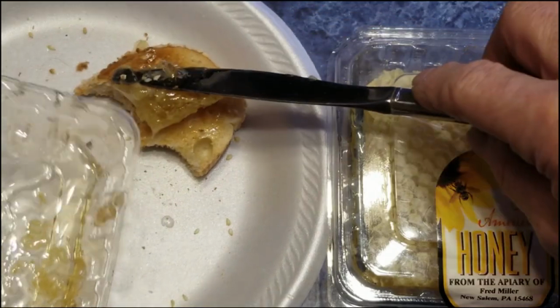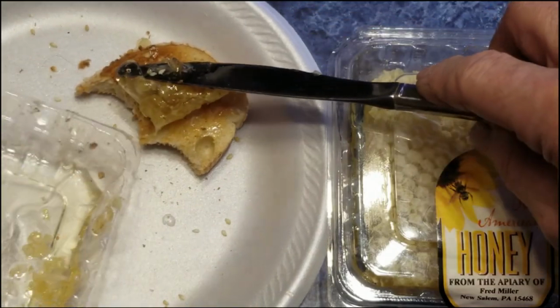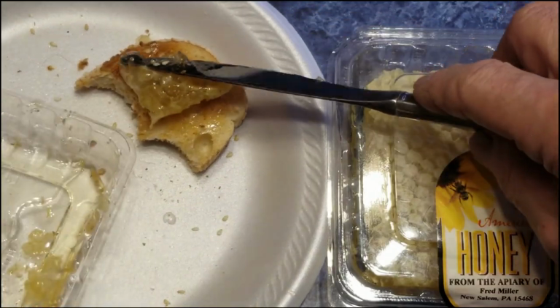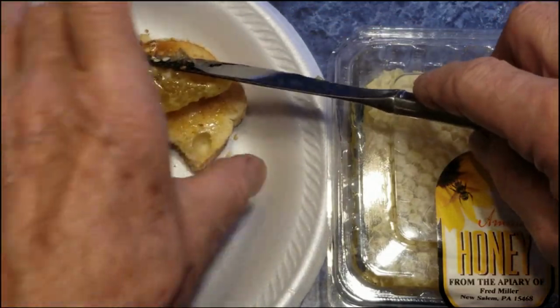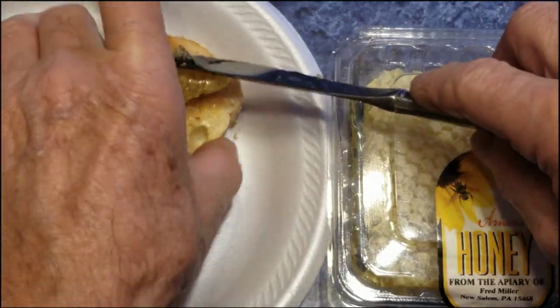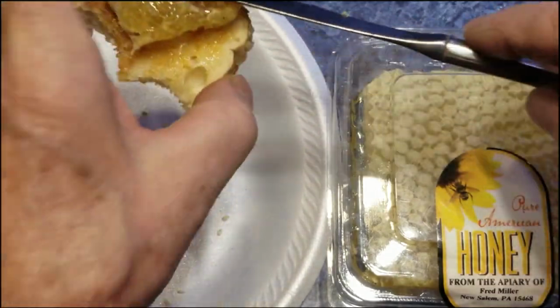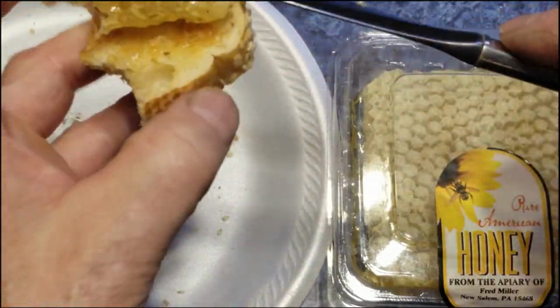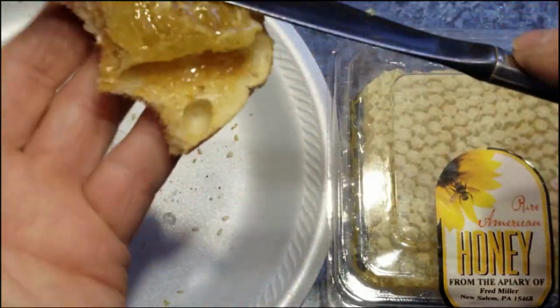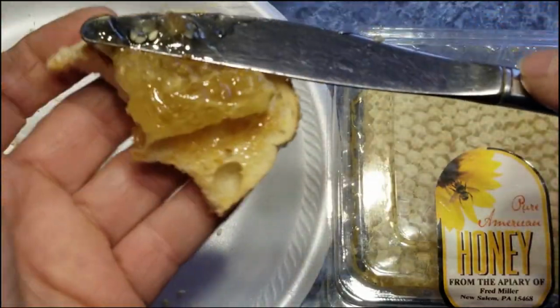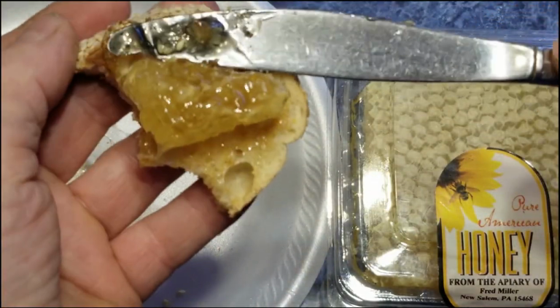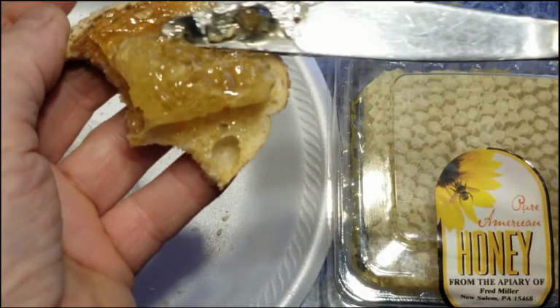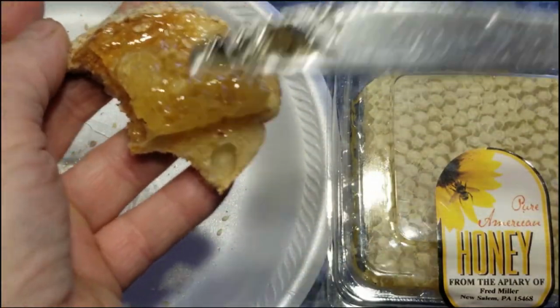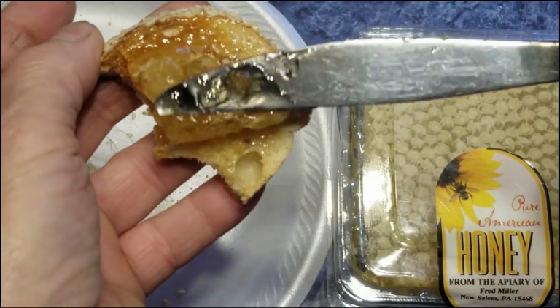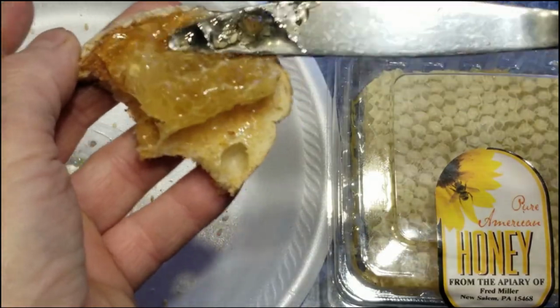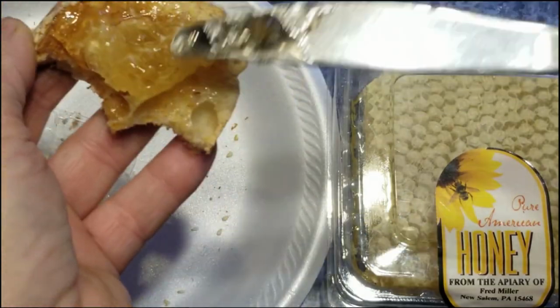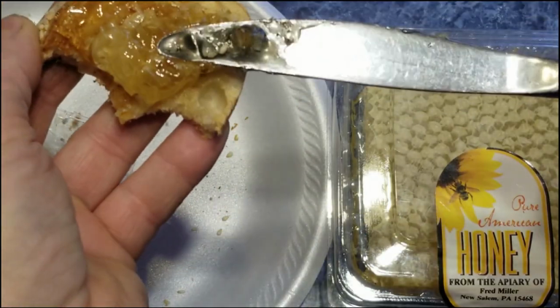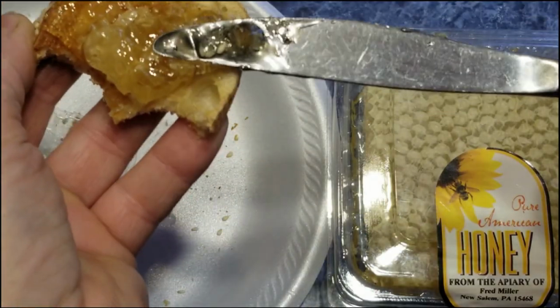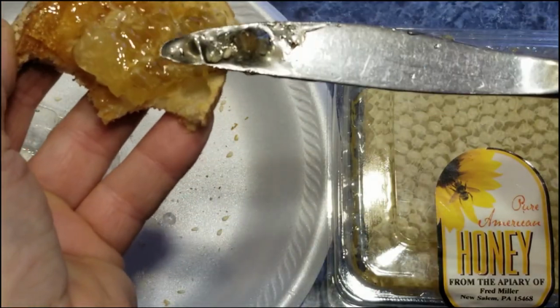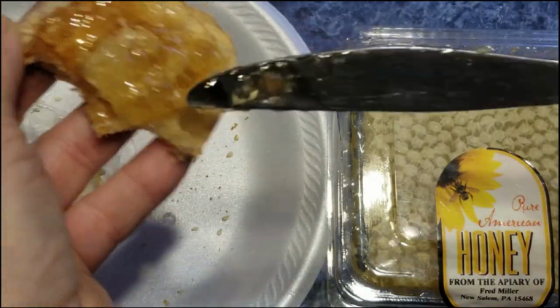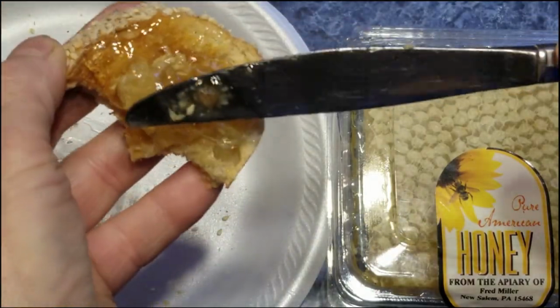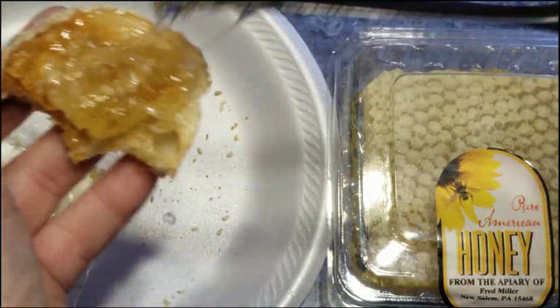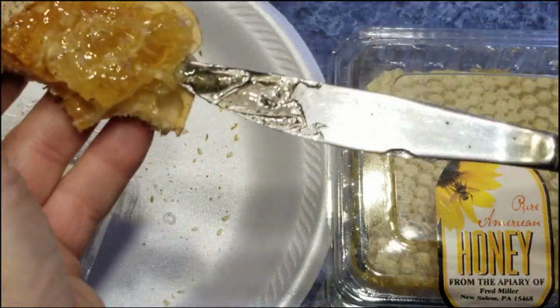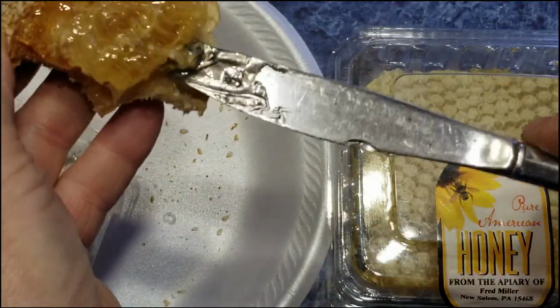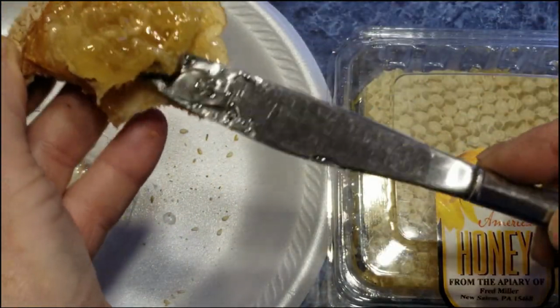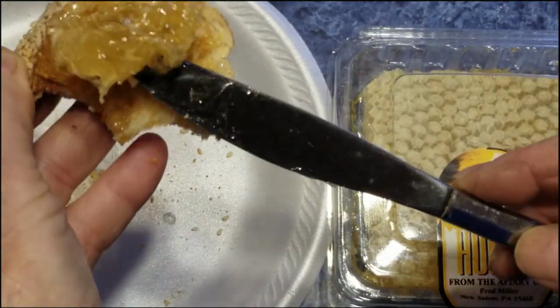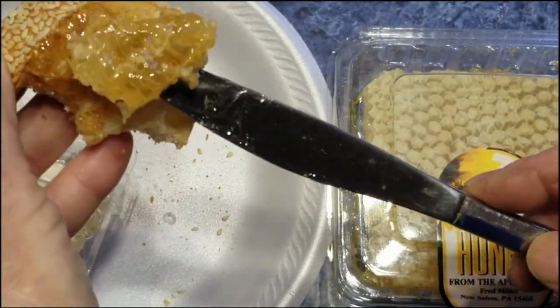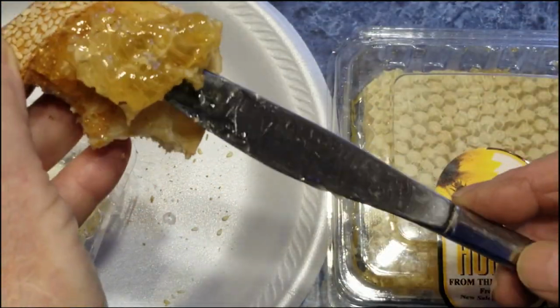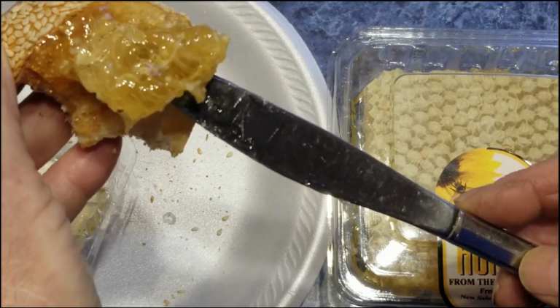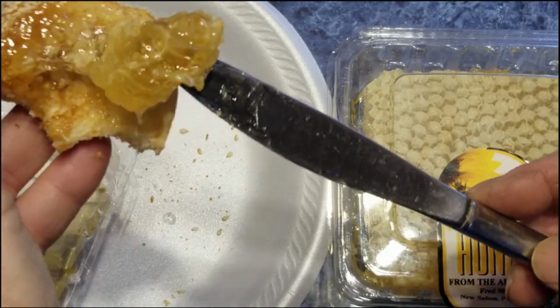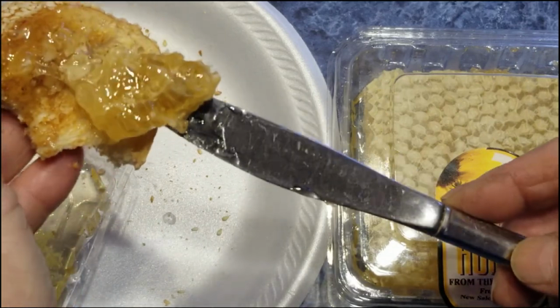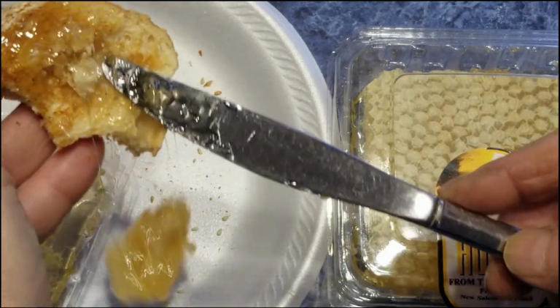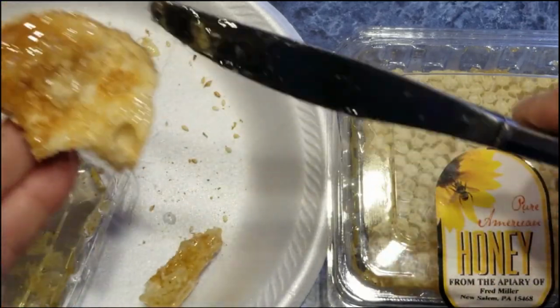I'm going to eat this honey. Wow, that's a lot of honey. Might be a little too much. Maybe a little on the heavy side here. Oops.